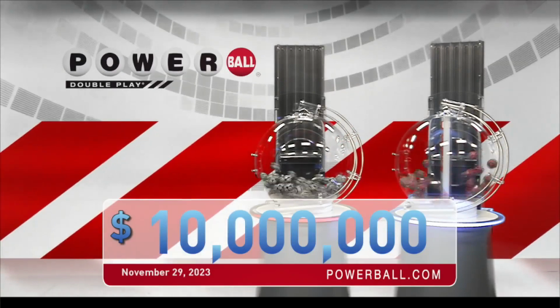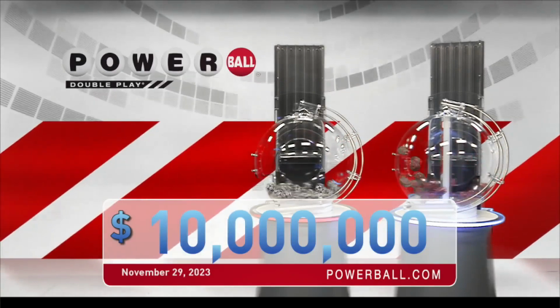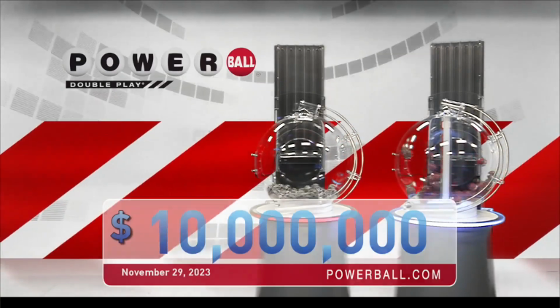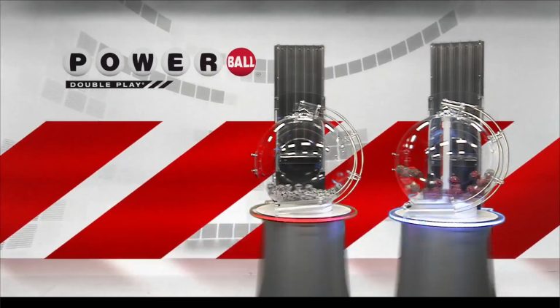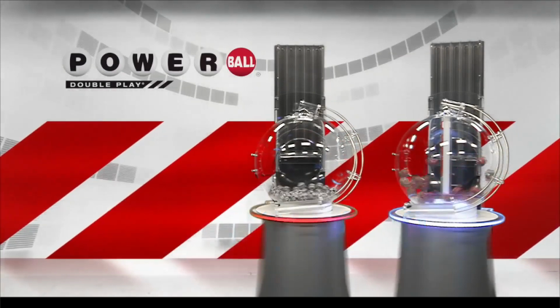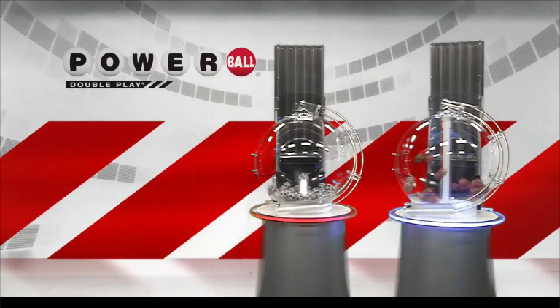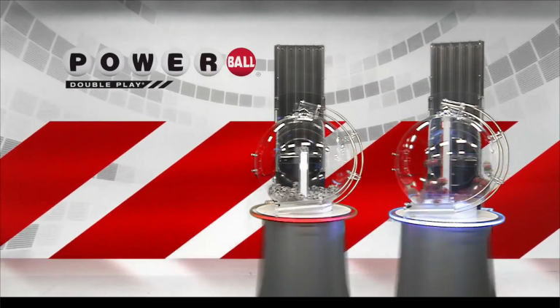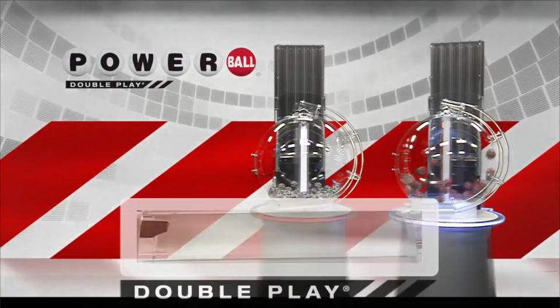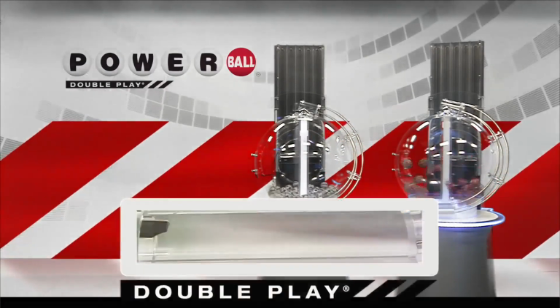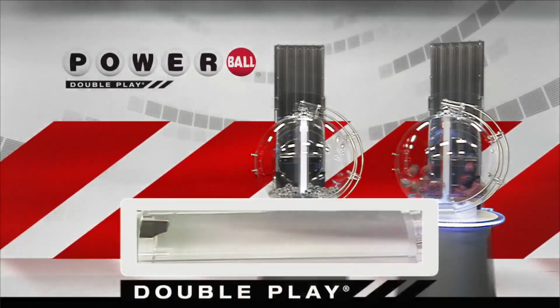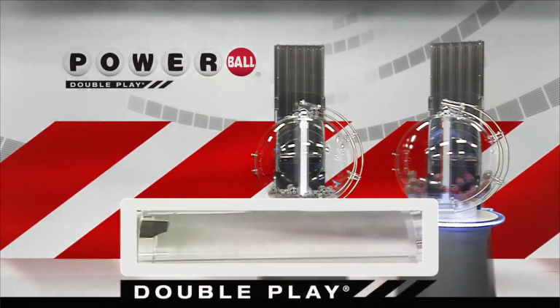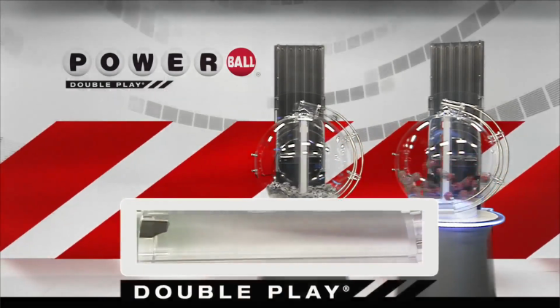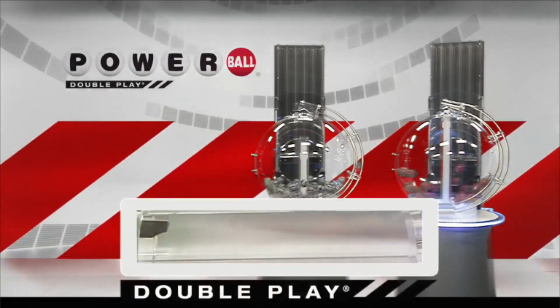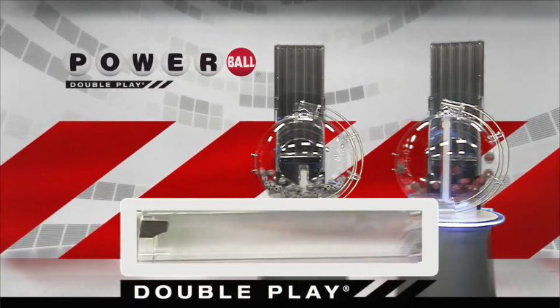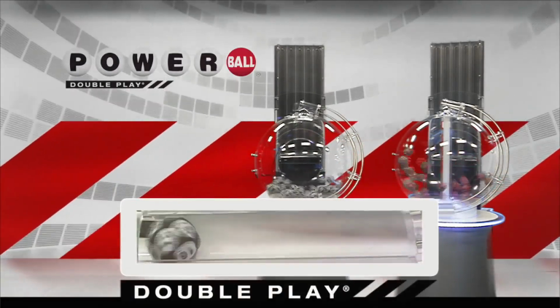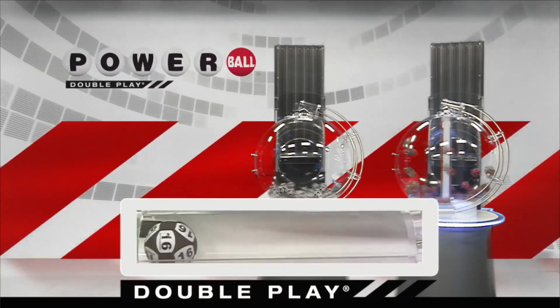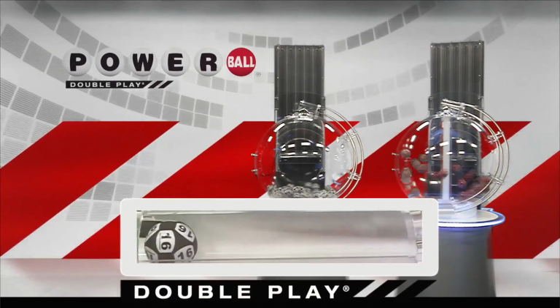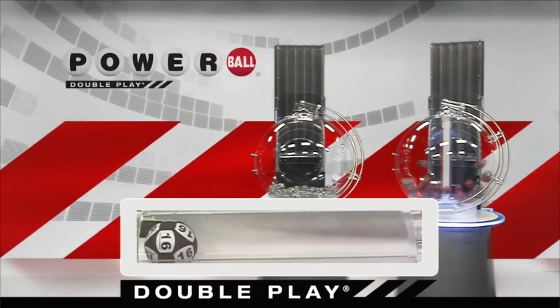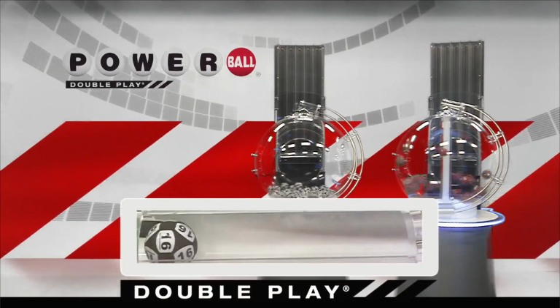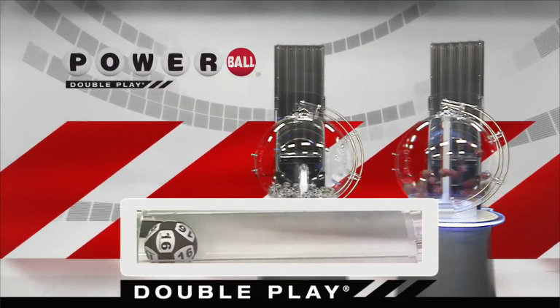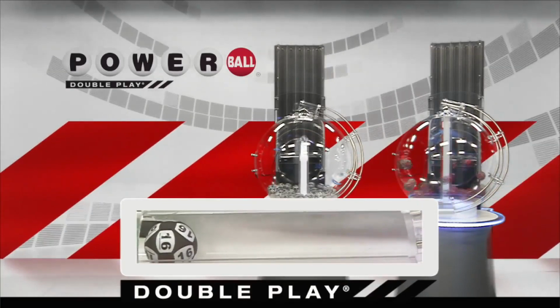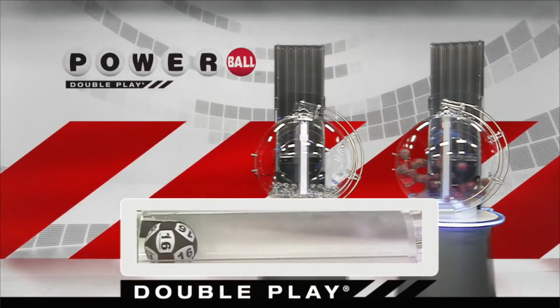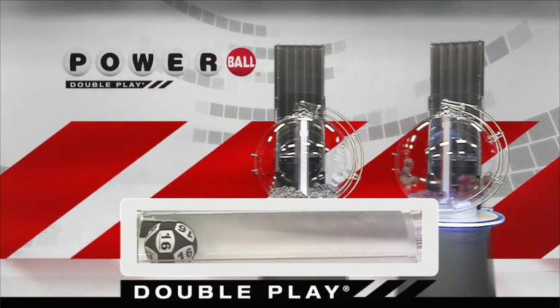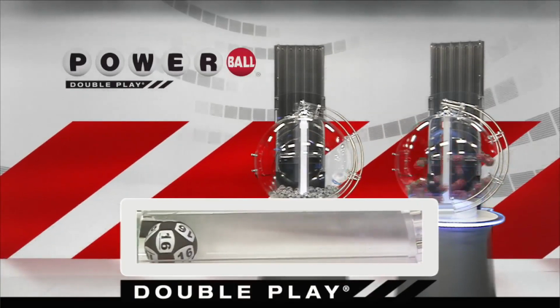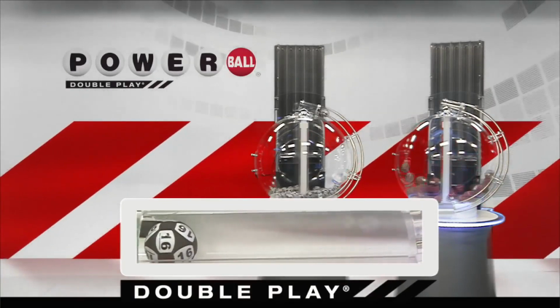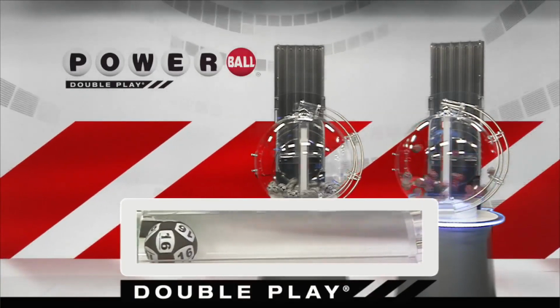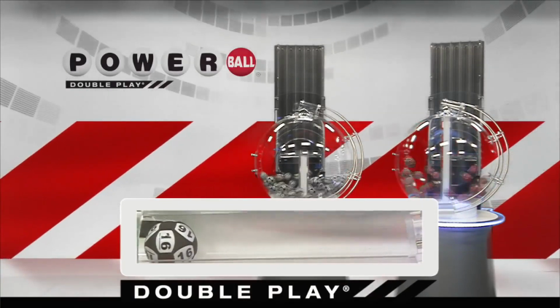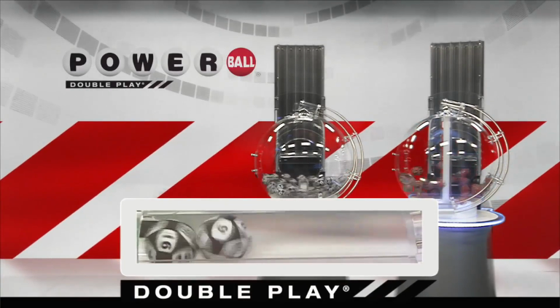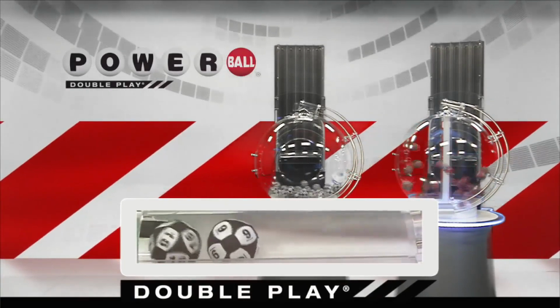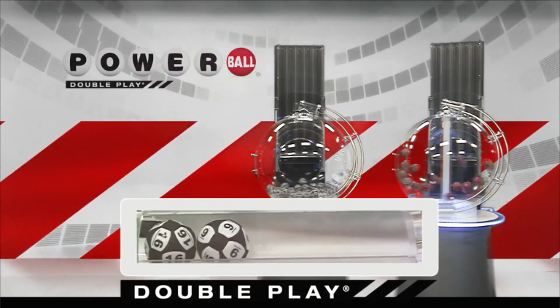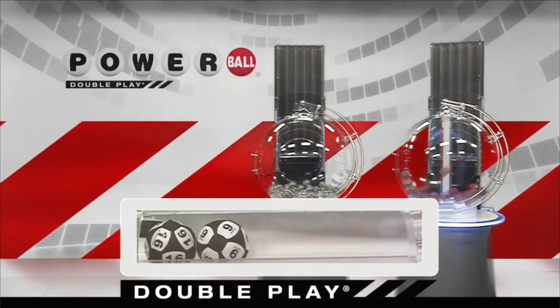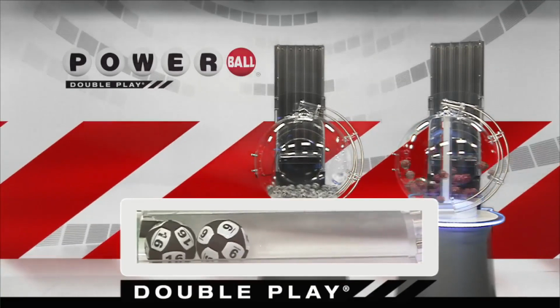Now, let's draw tonight's winning DoublePlay numbers. First number down is 16. Right after that, America, we have the number 9.